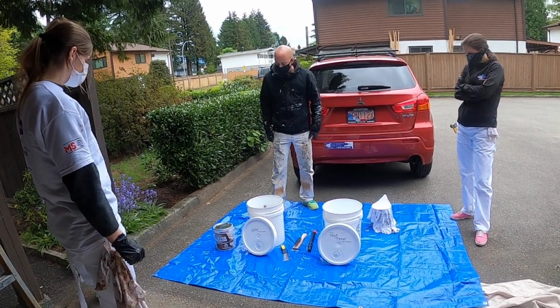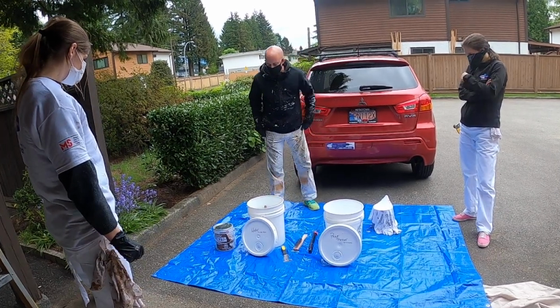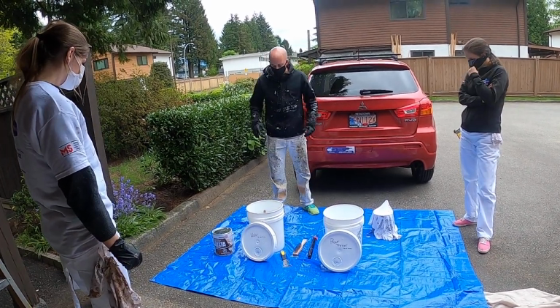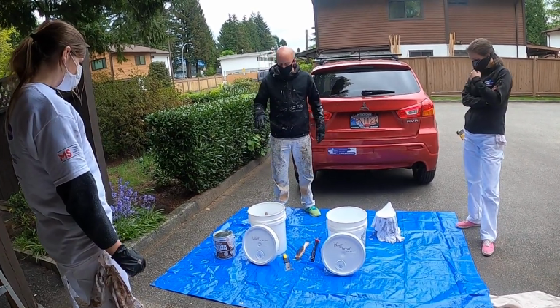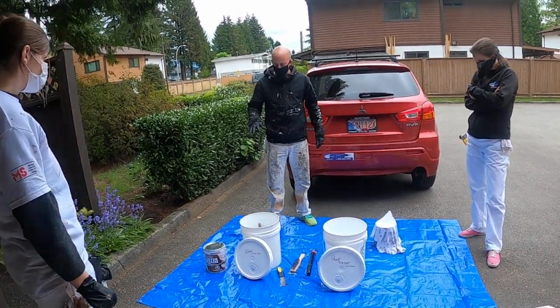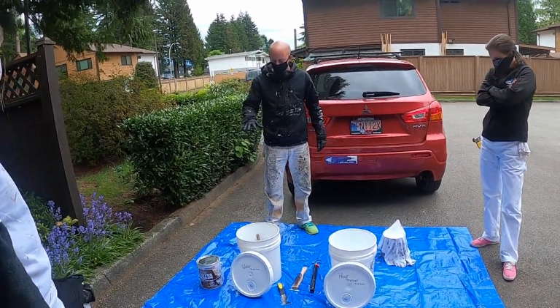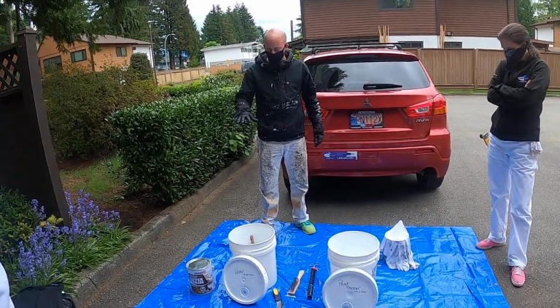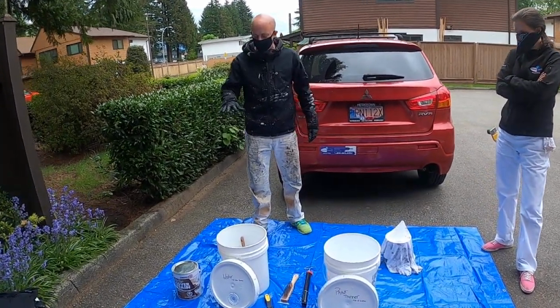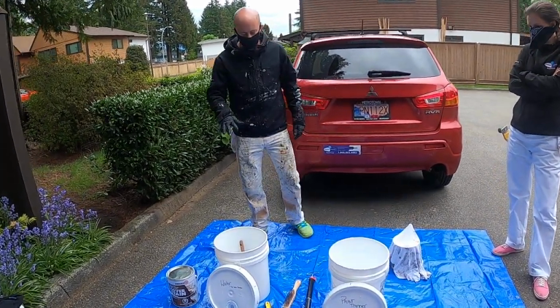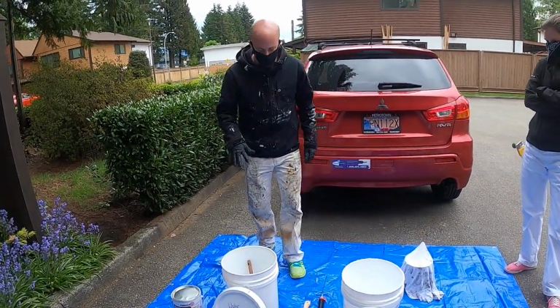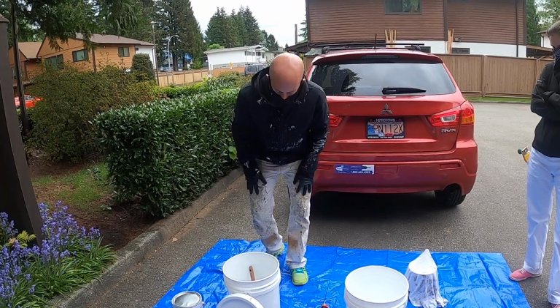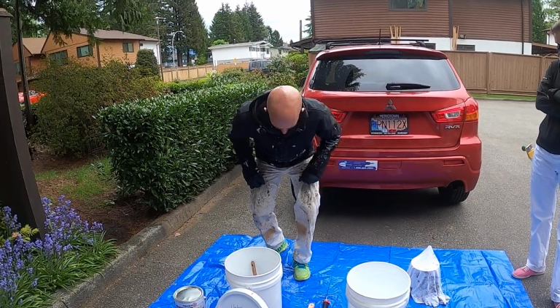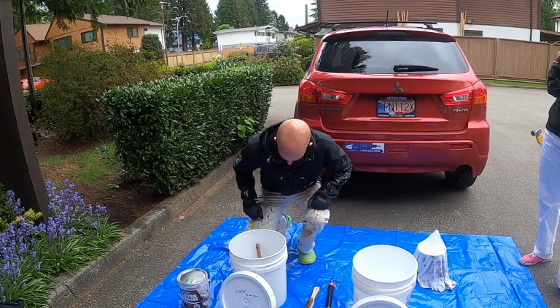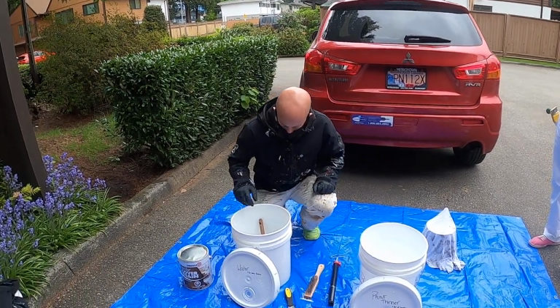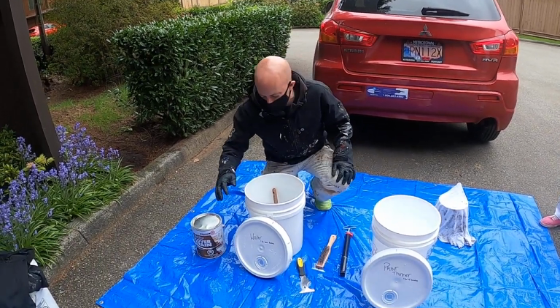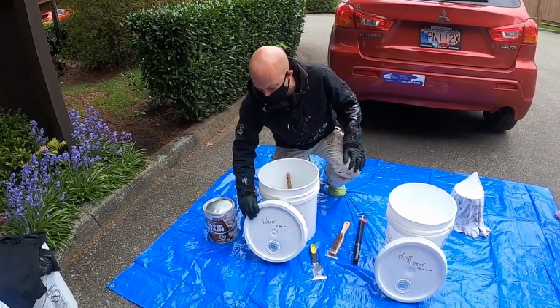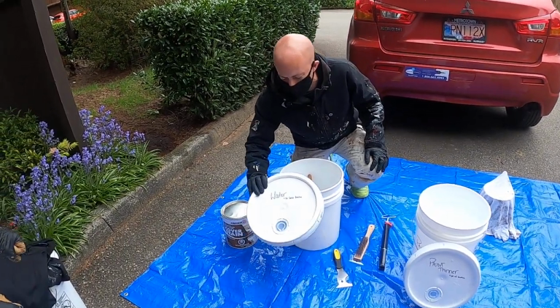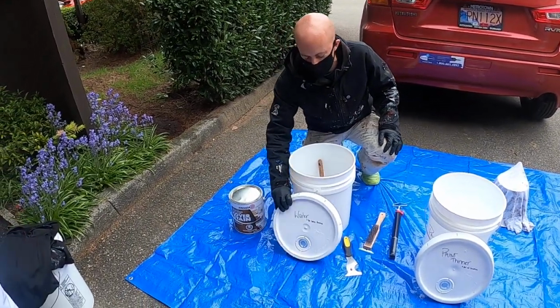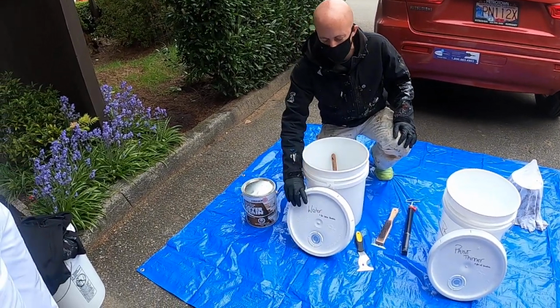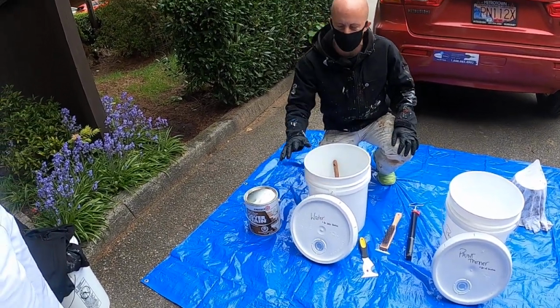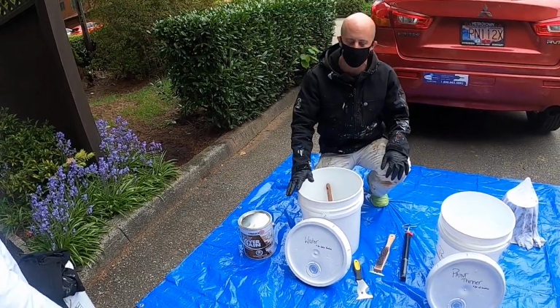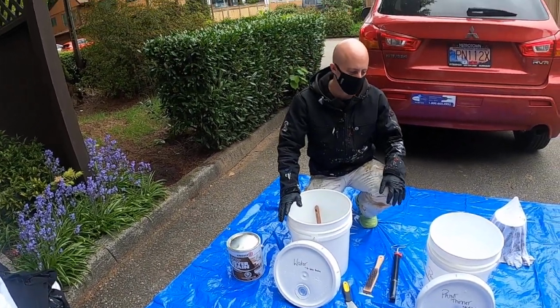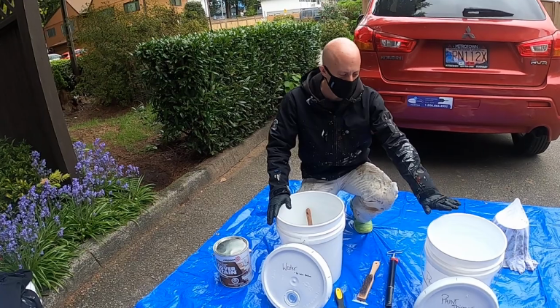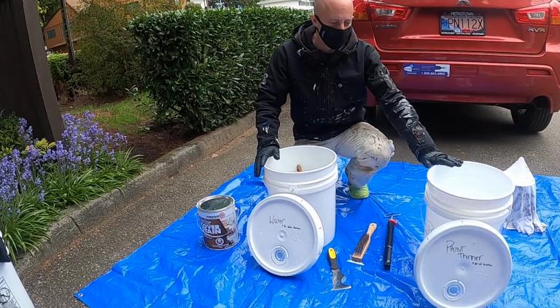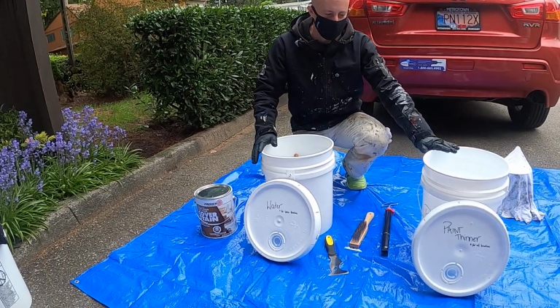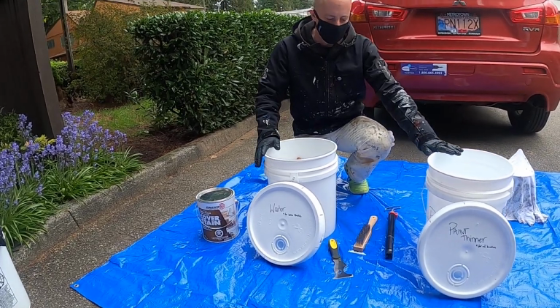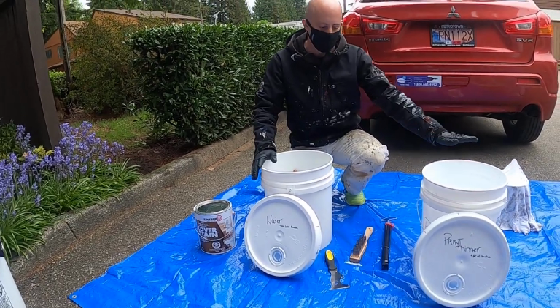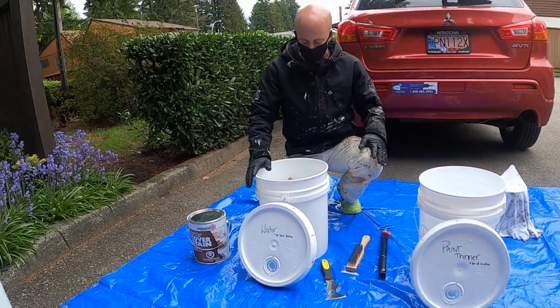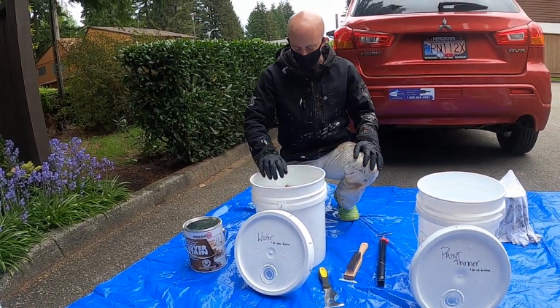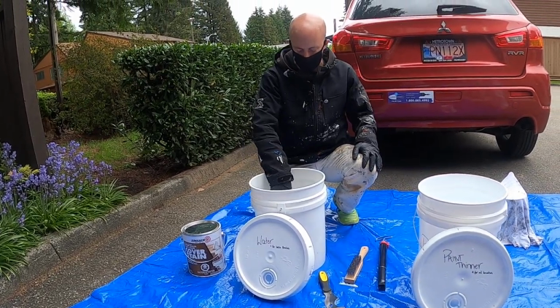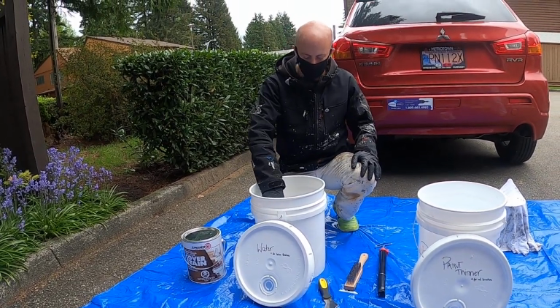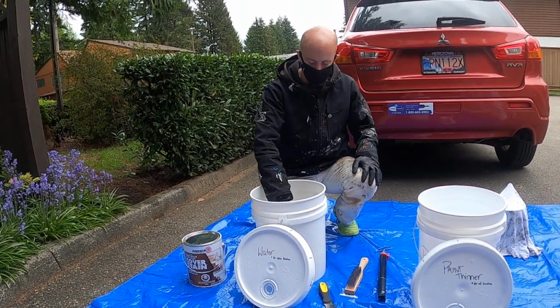The first thing we're going to do is clean a latex brush. We've got one container set up for water — that's for your latex brushes — and one set up for paint thinner, which is for your oil brushes. We'll go over that with you as well.